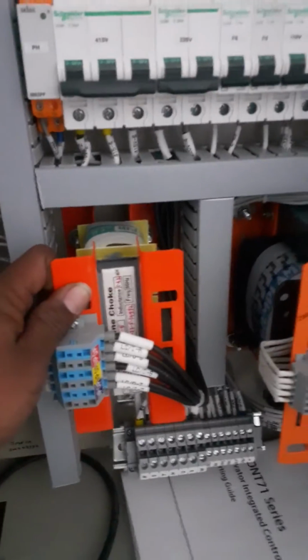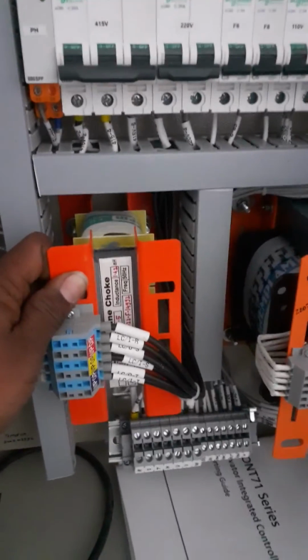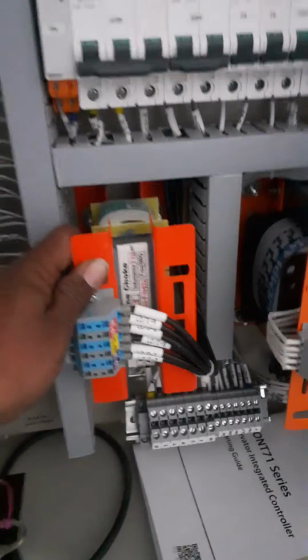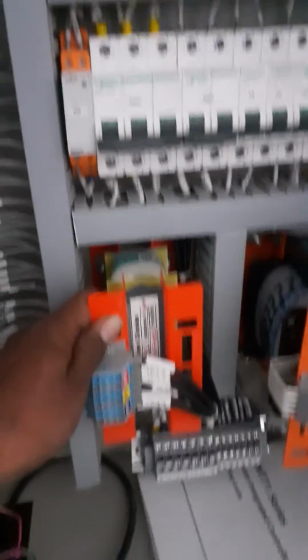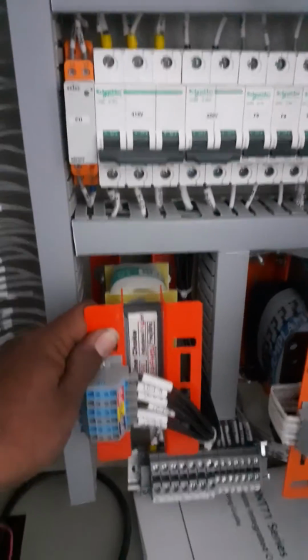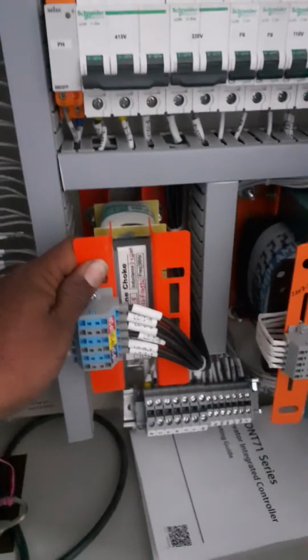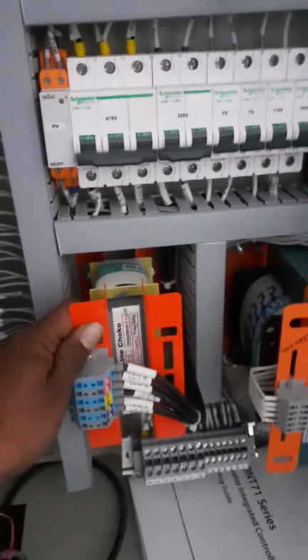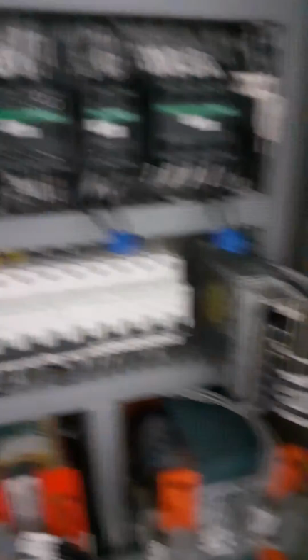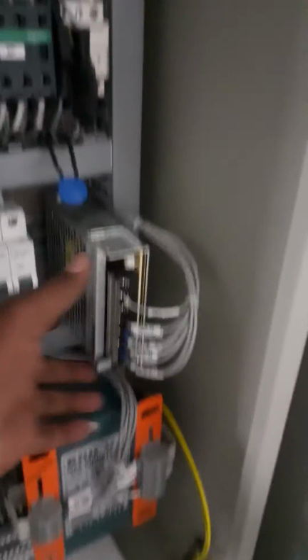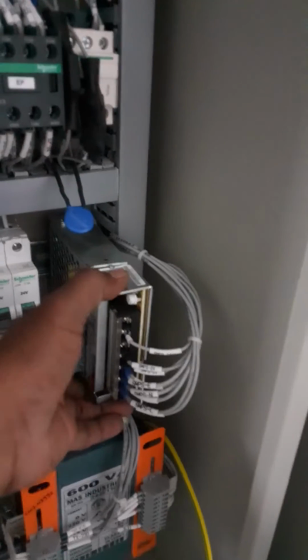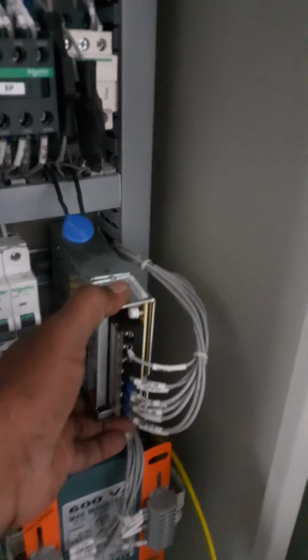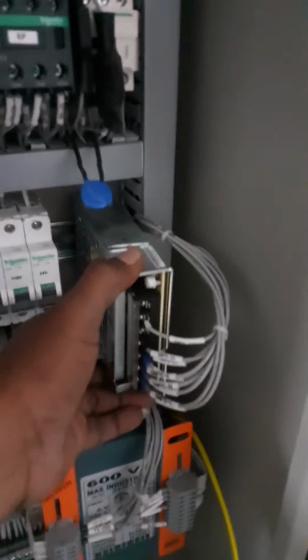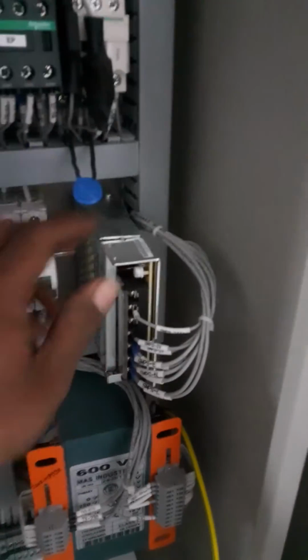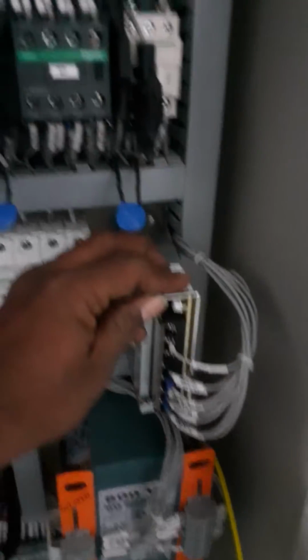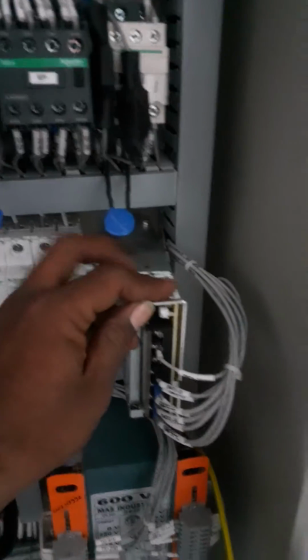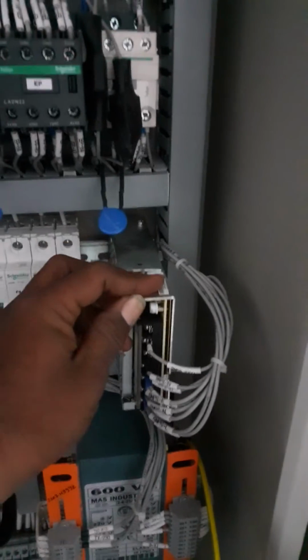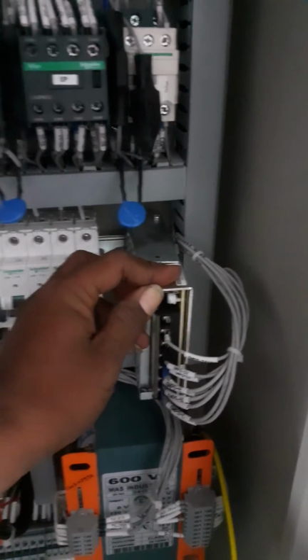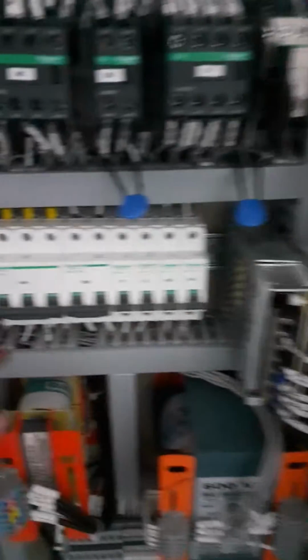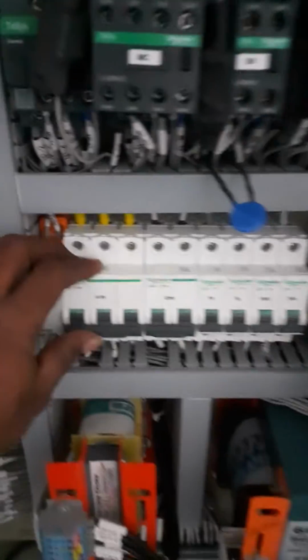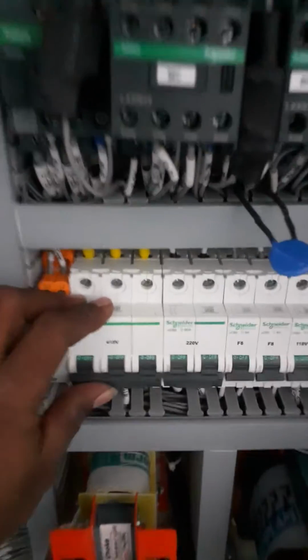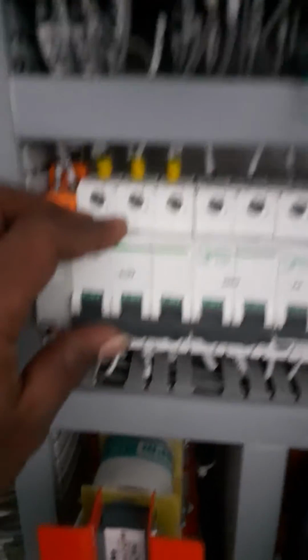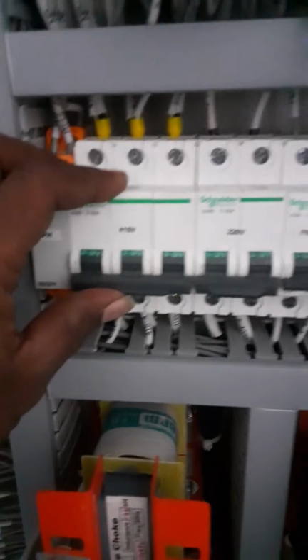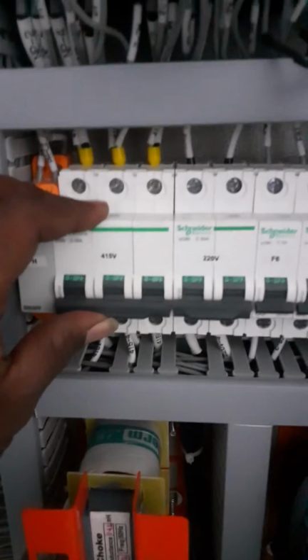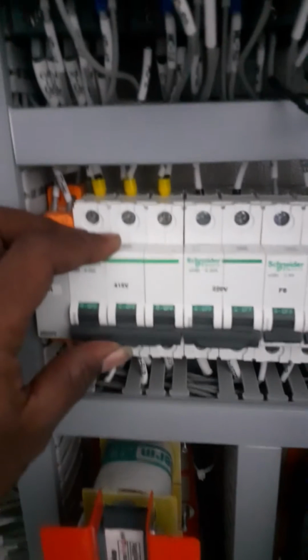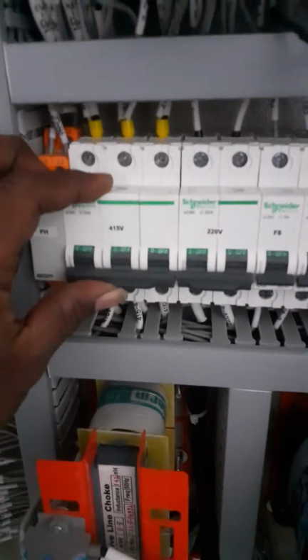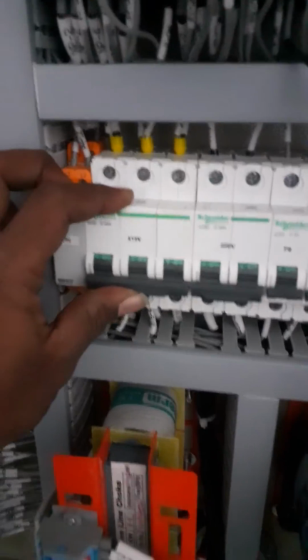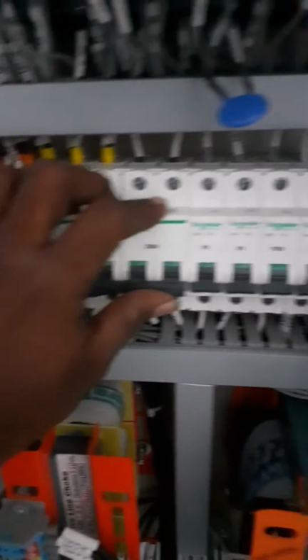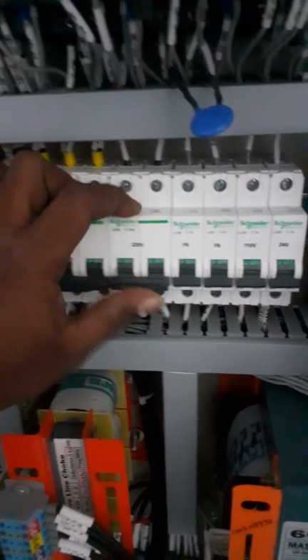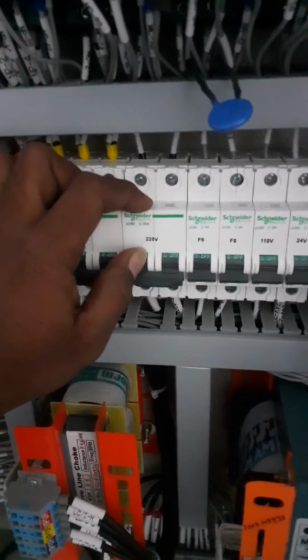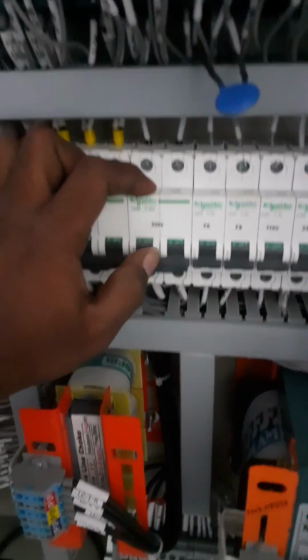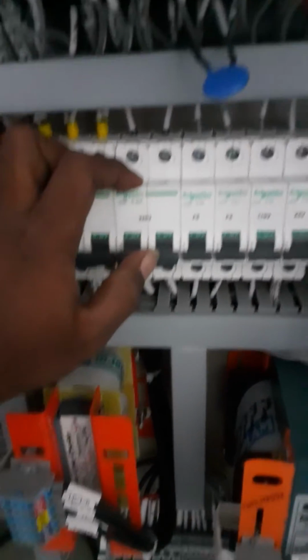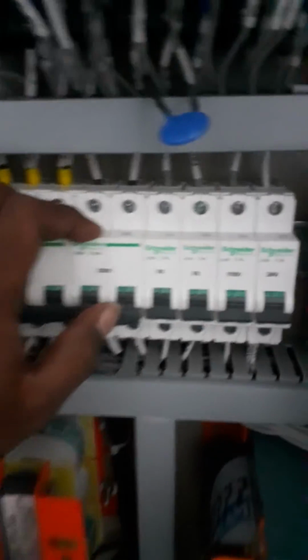For controller safety we use SMPS — 24 volt SMPS. Three-phase supply, 3-pole MCCB as well as ARD MCCB. 220 MCCB we use.